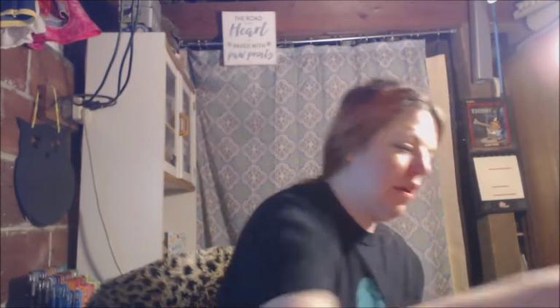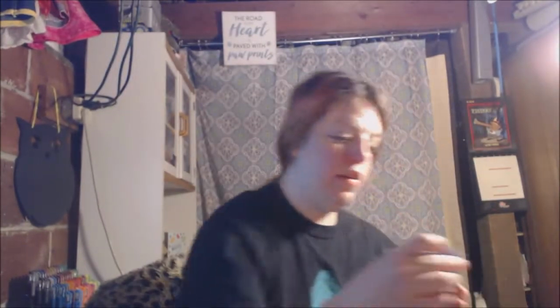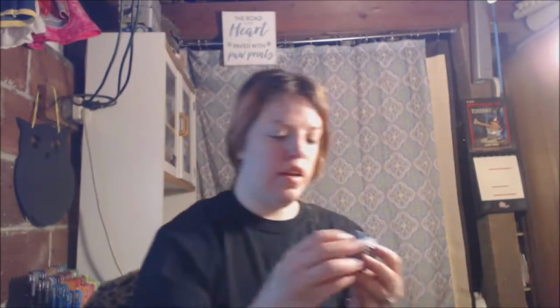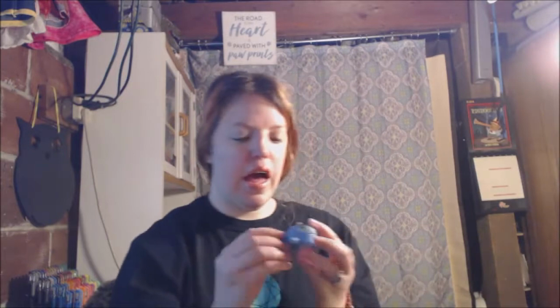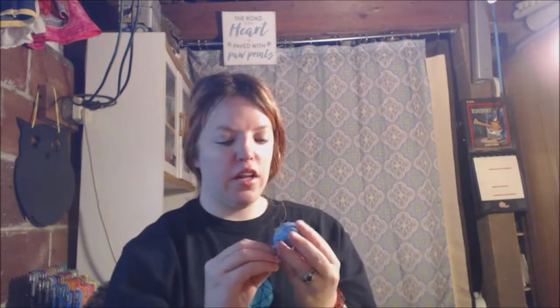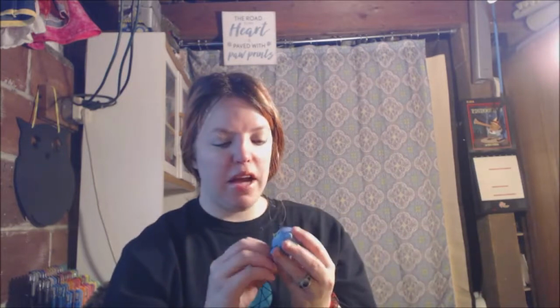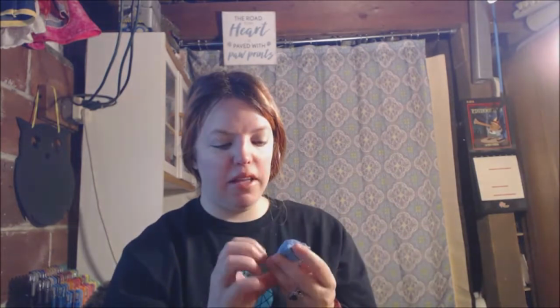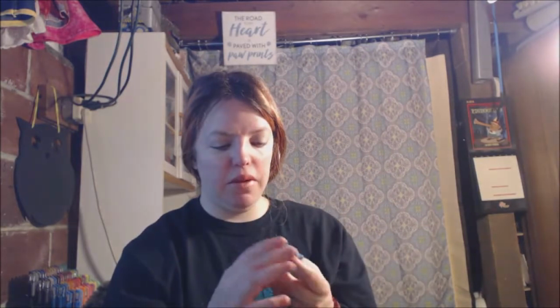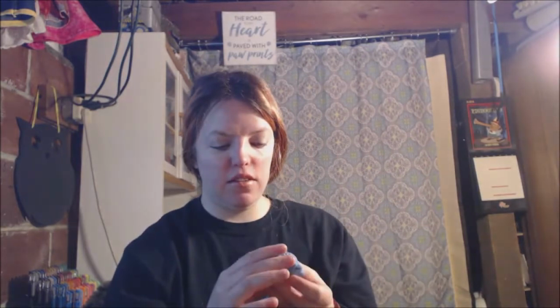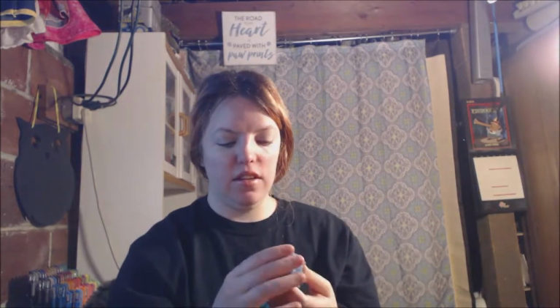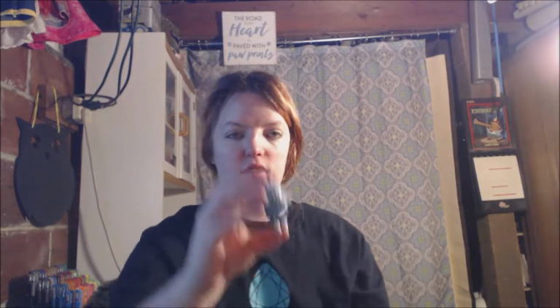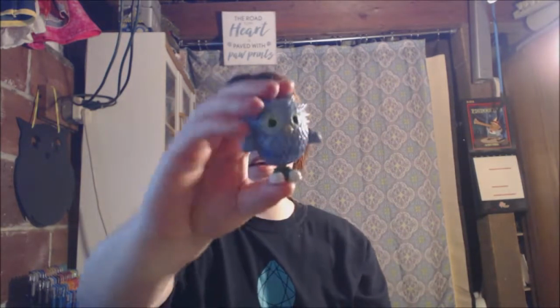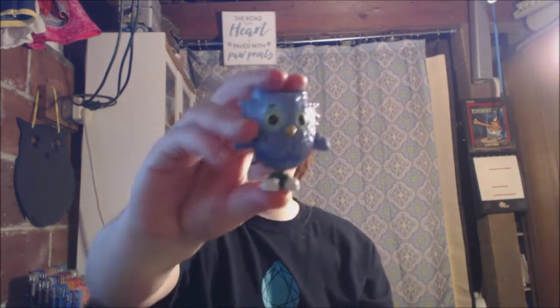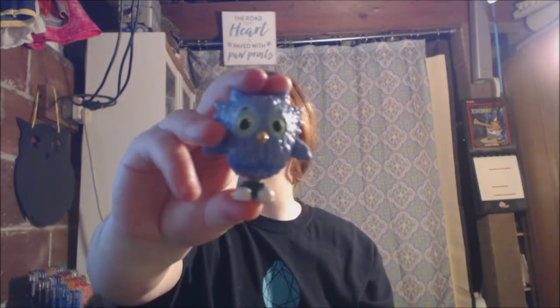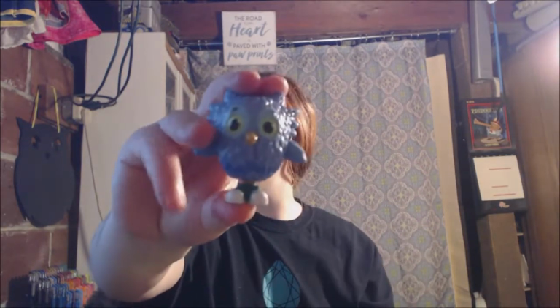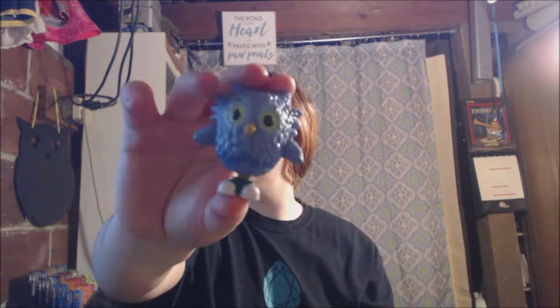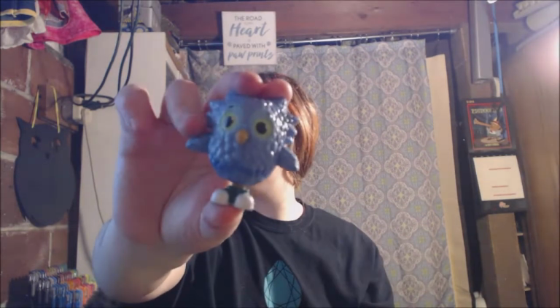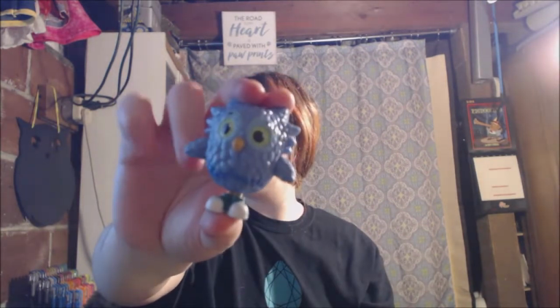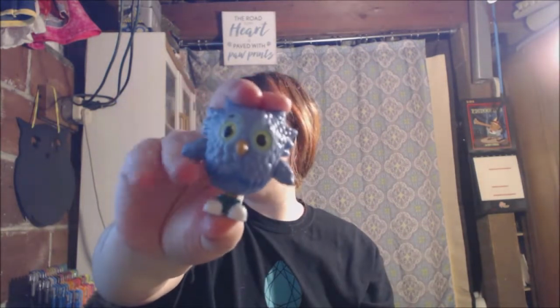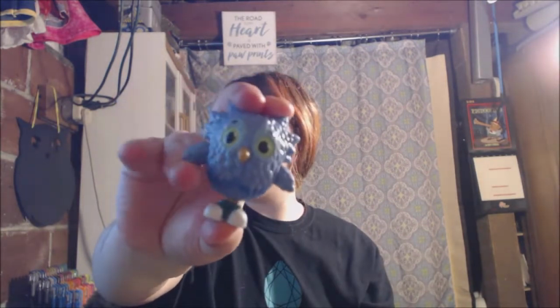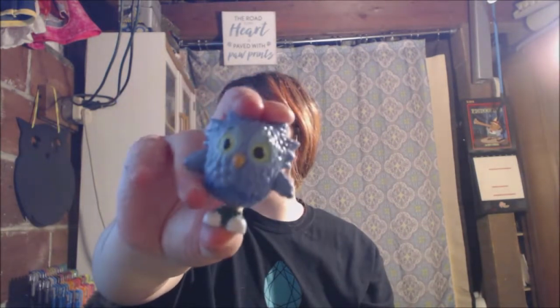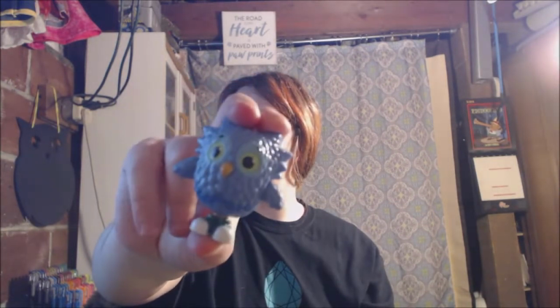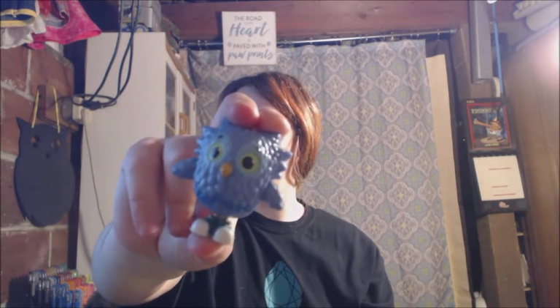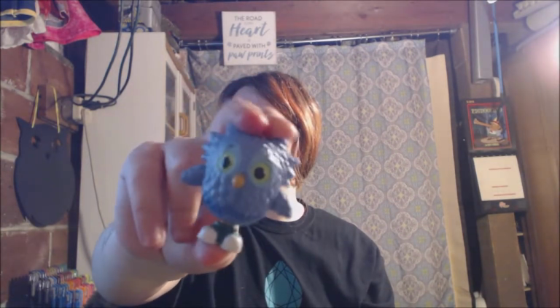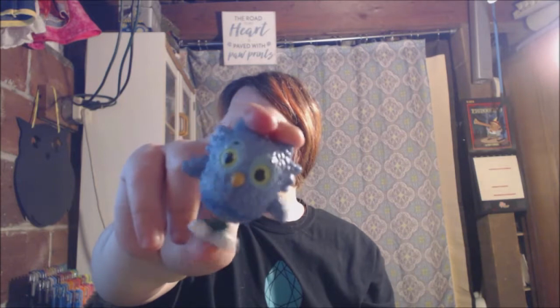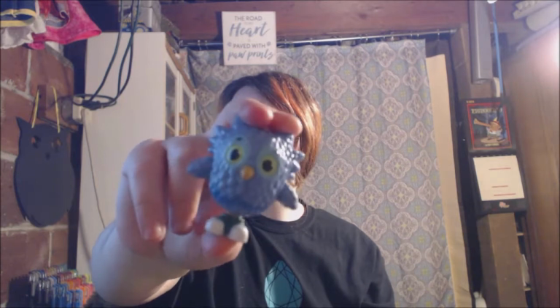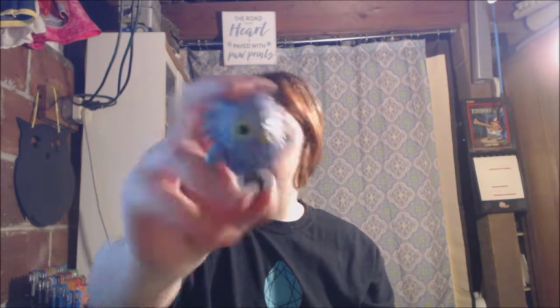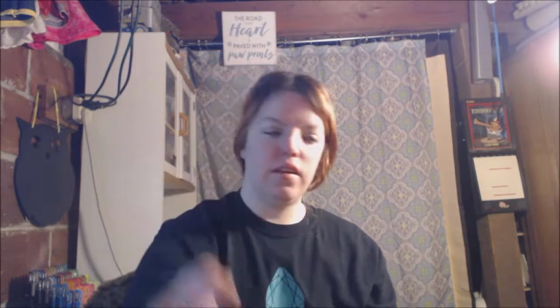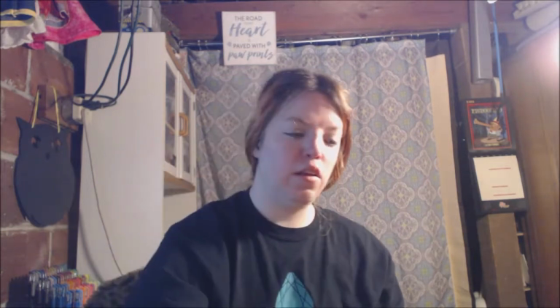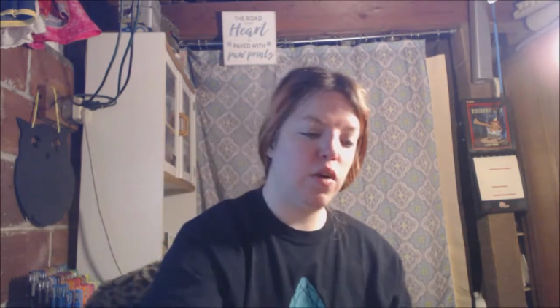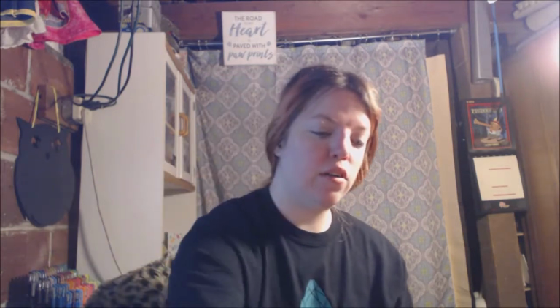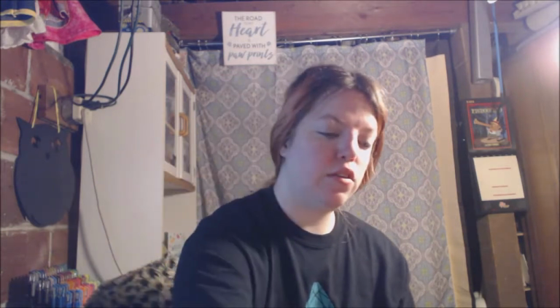I got the bag mainly because I've seen this thing — it's a little owl and I love little owls.